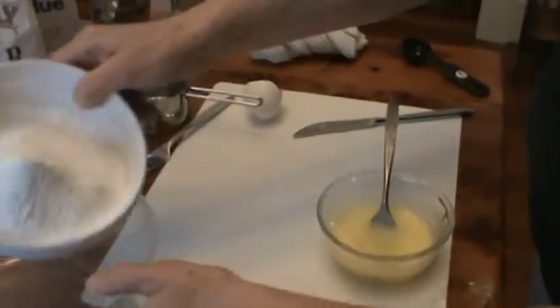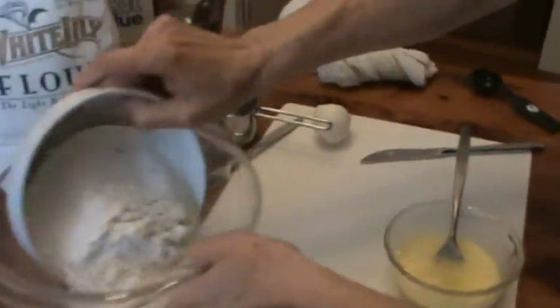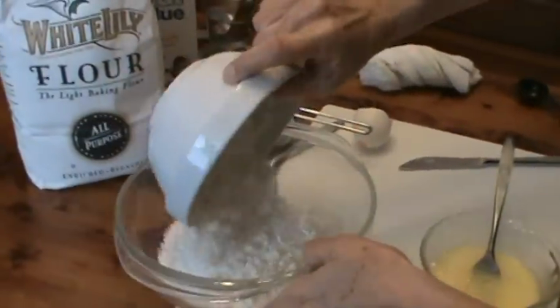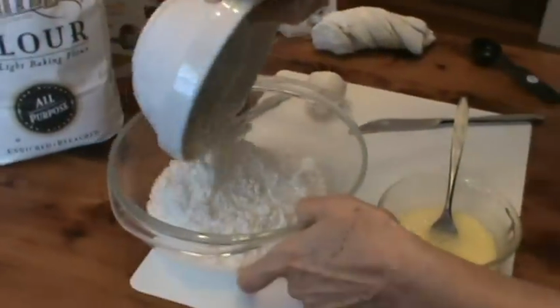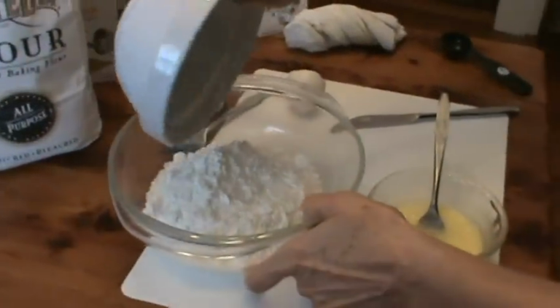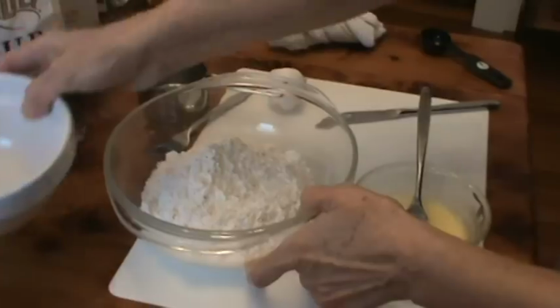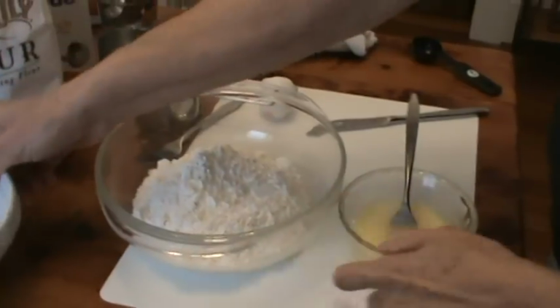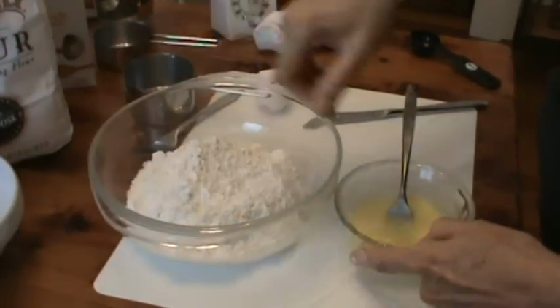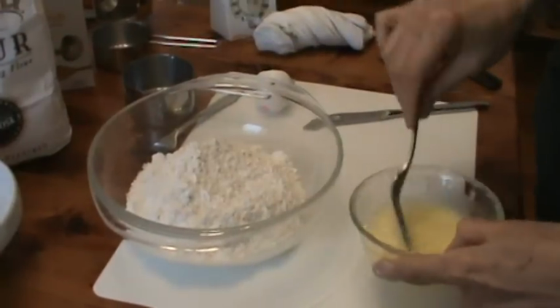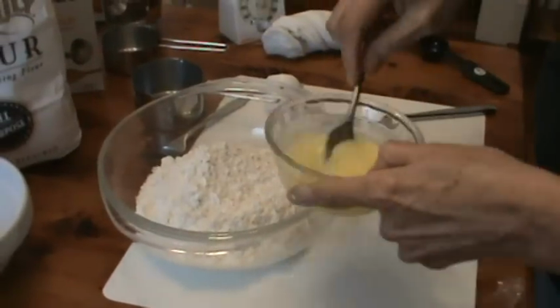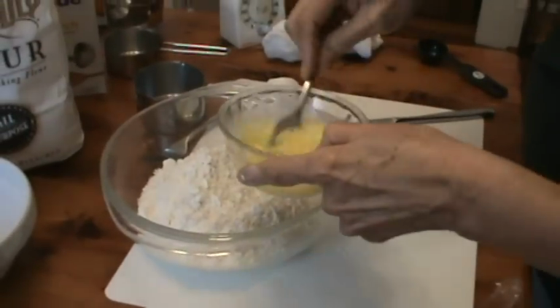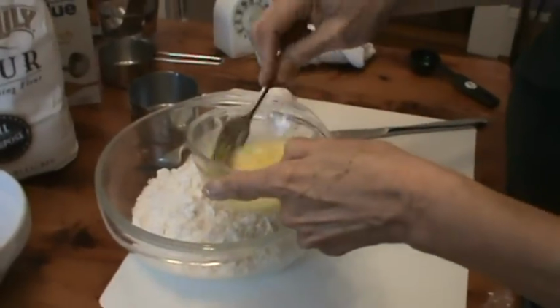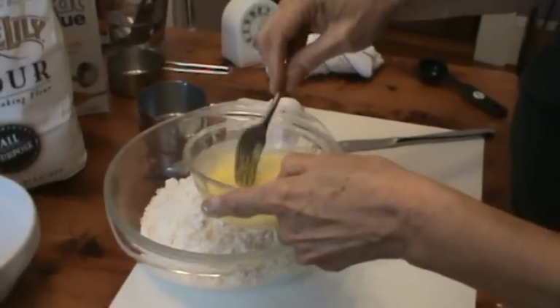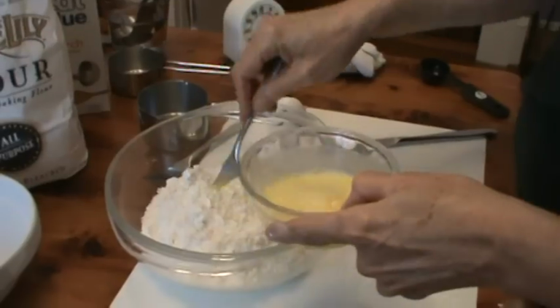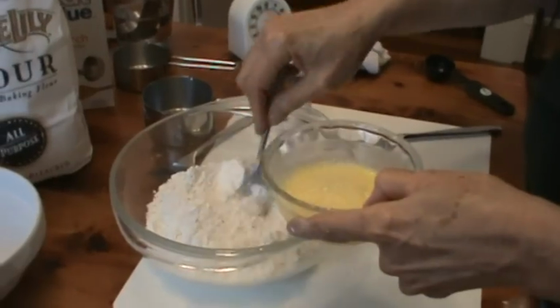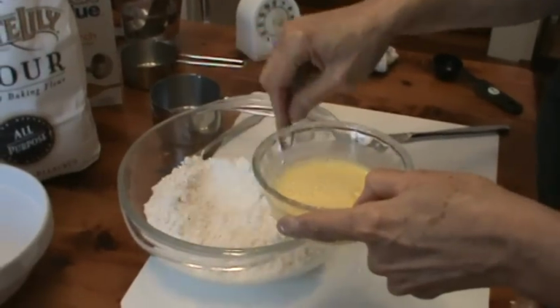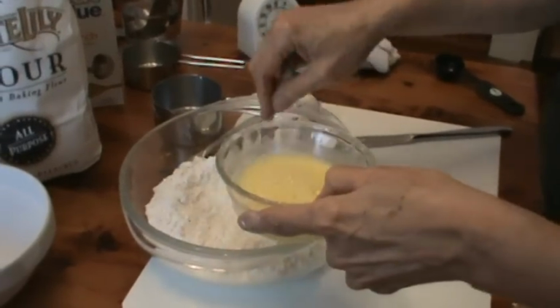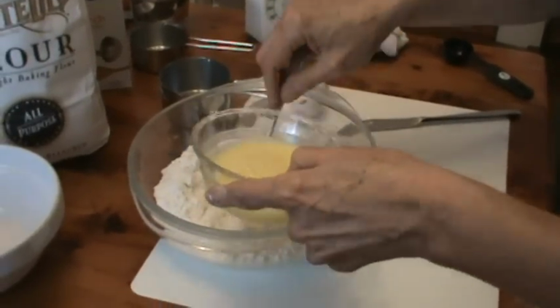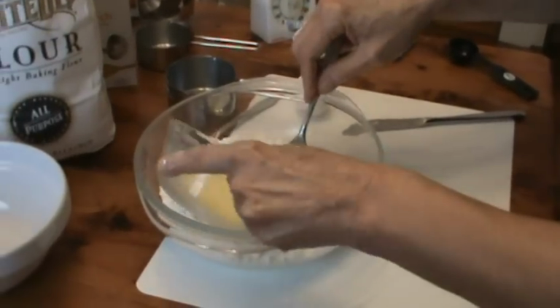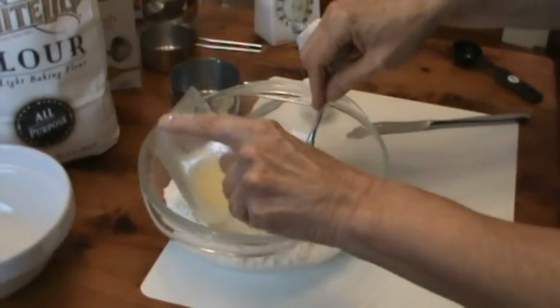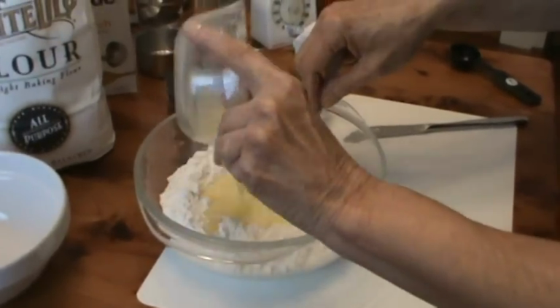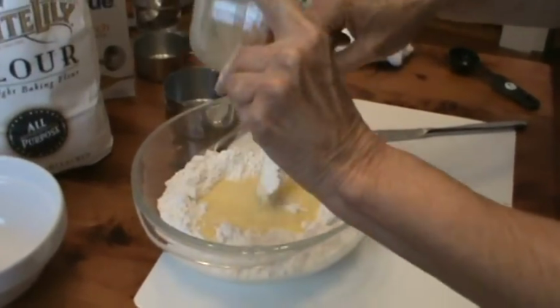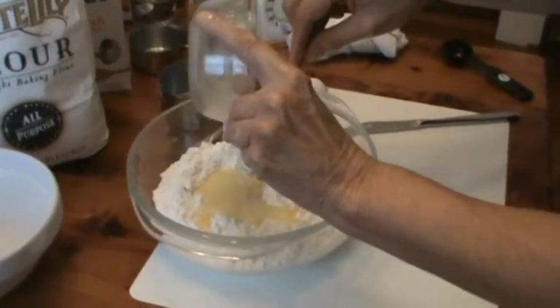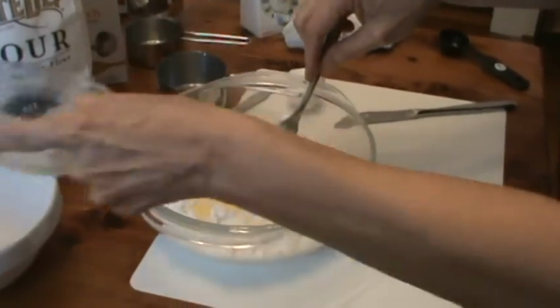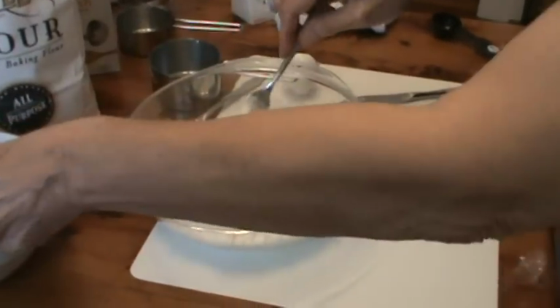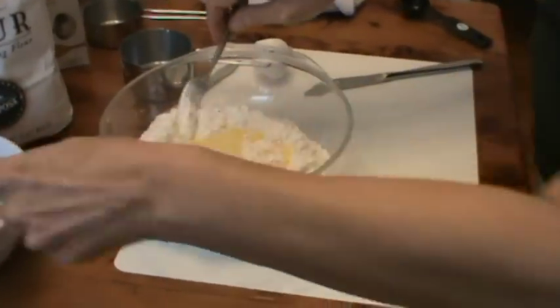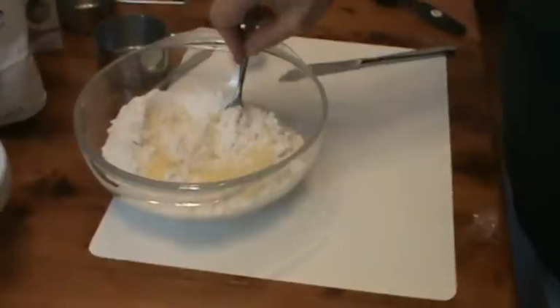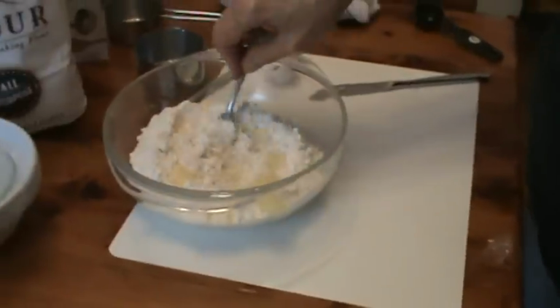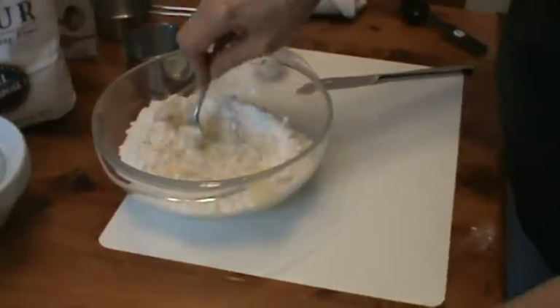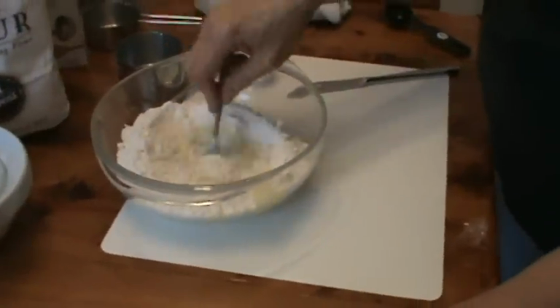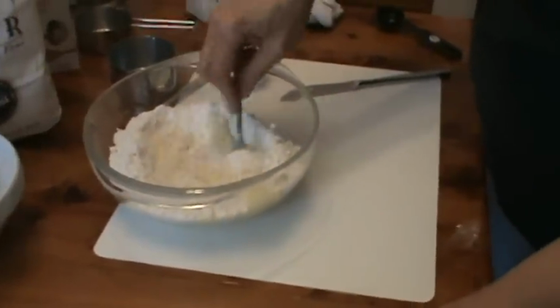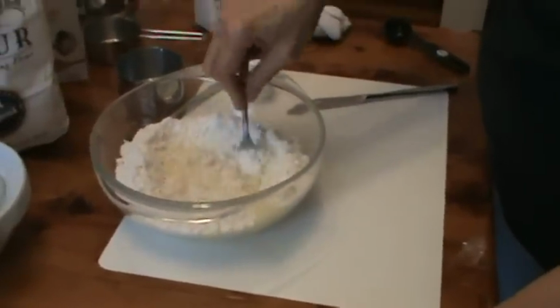Dump the flour in a mixing bowl, make a little trough, and pour your egg and water mixture into the flour mixture. Now I'm going to mix that up.